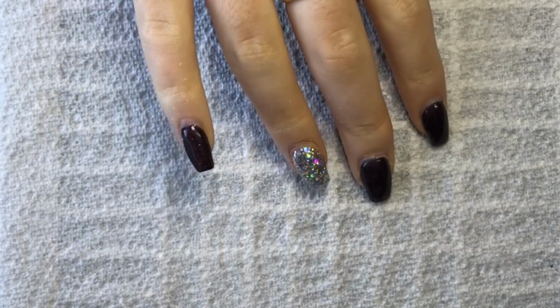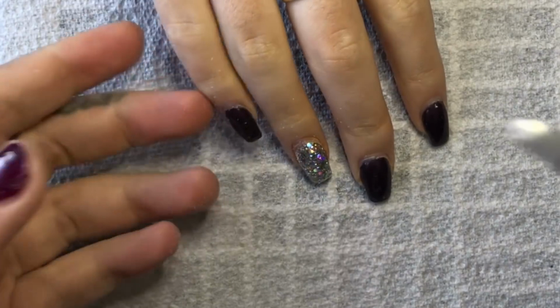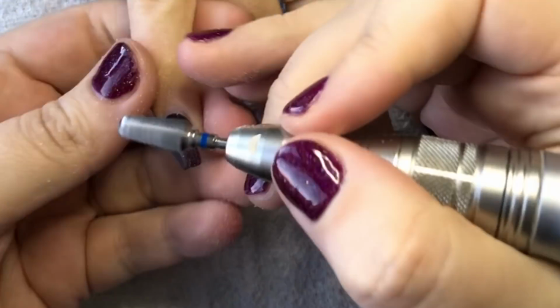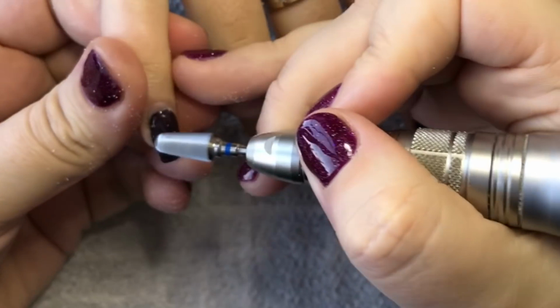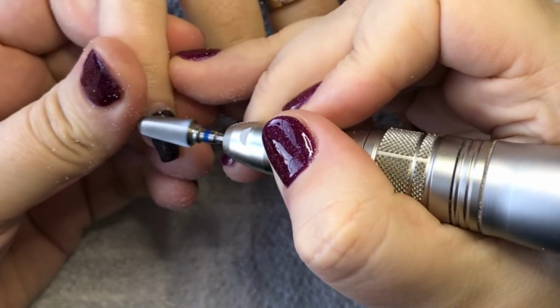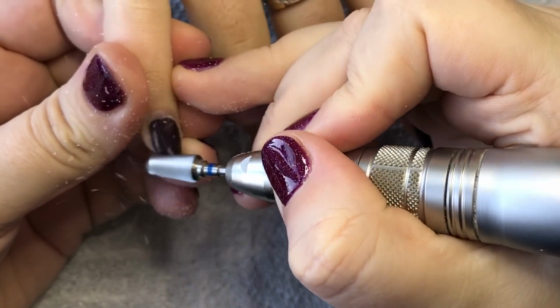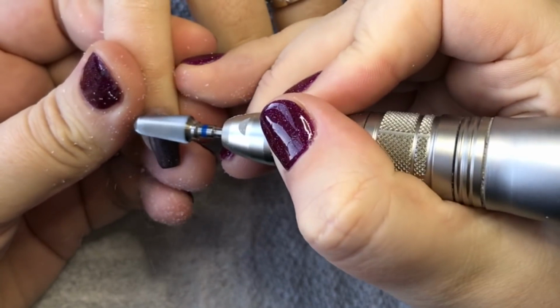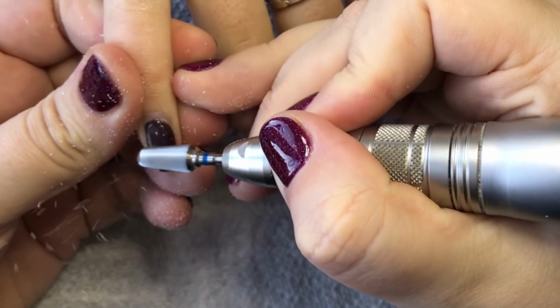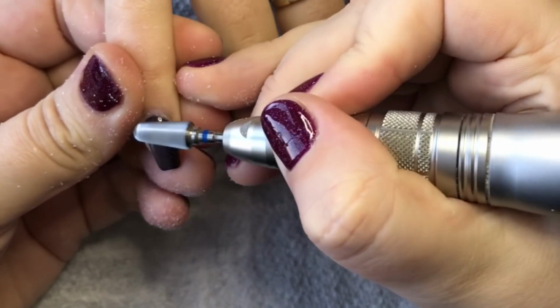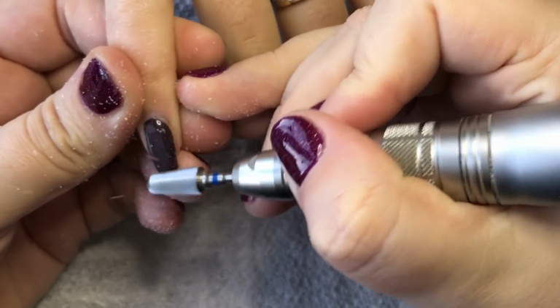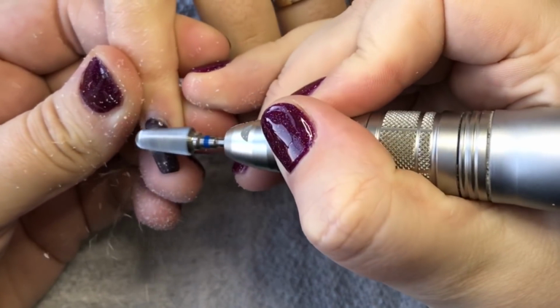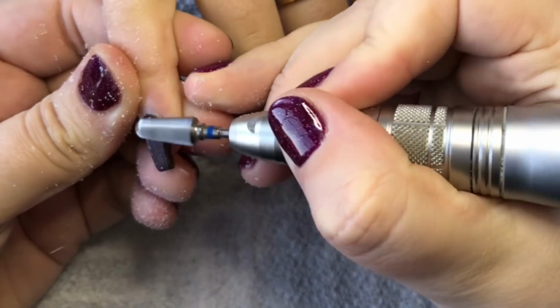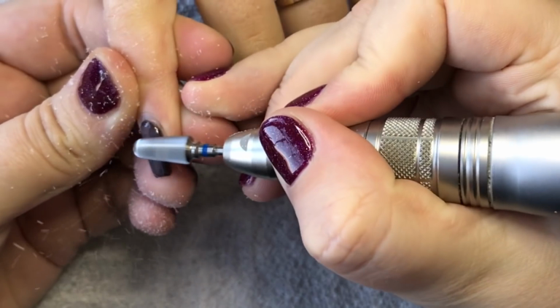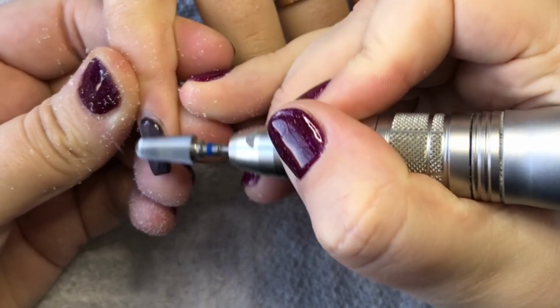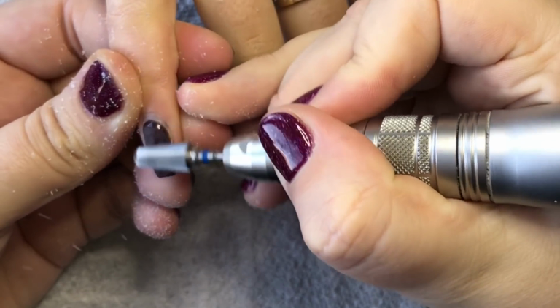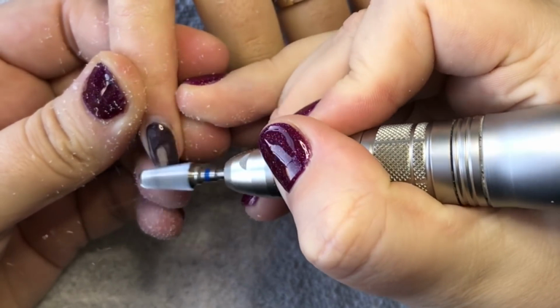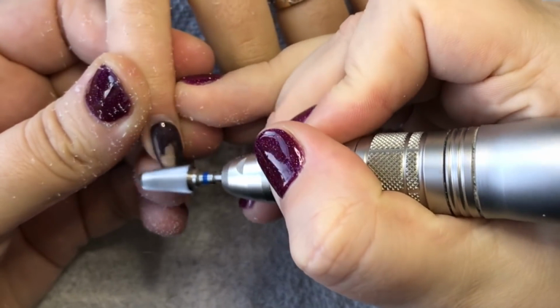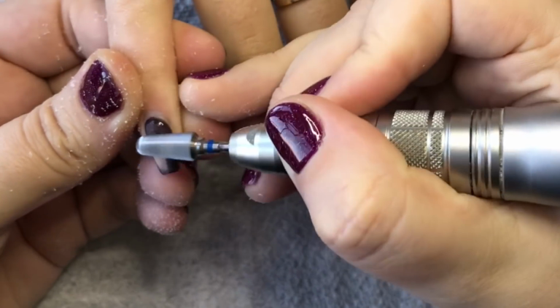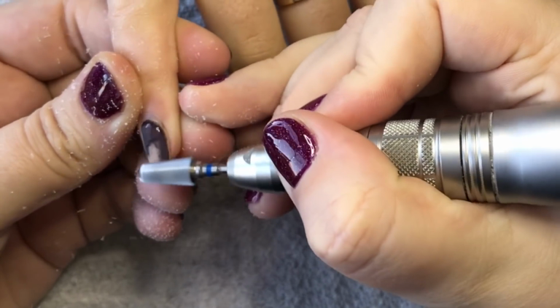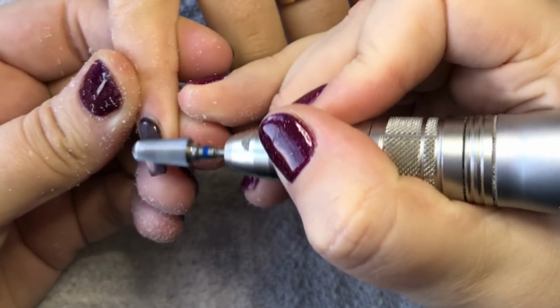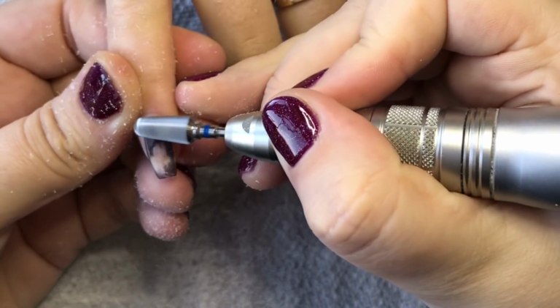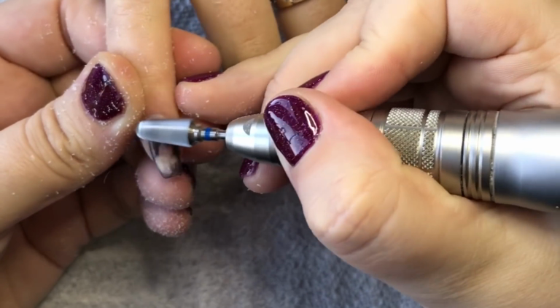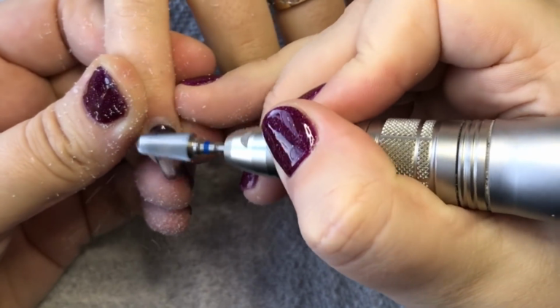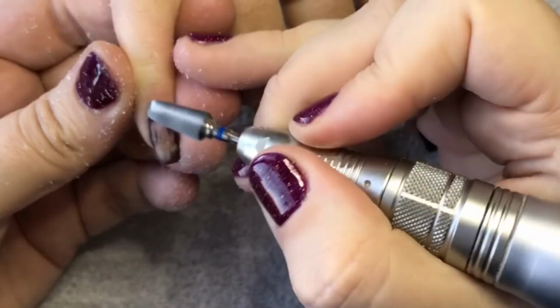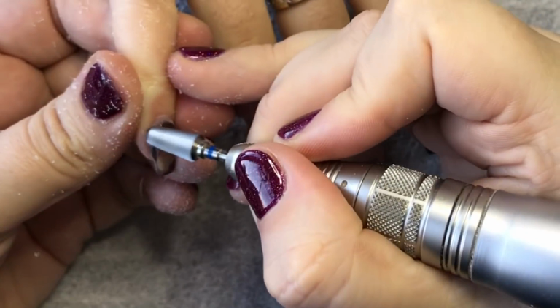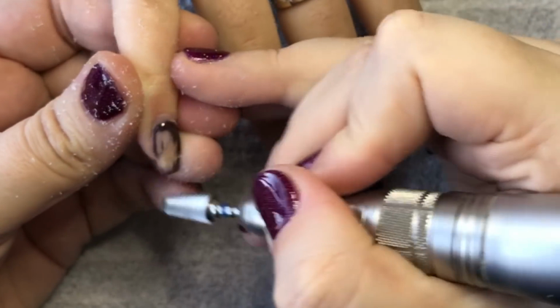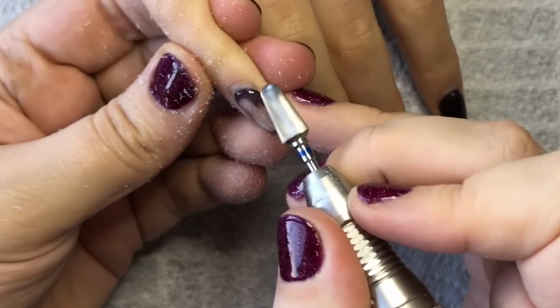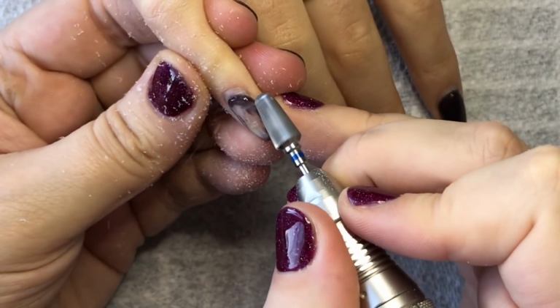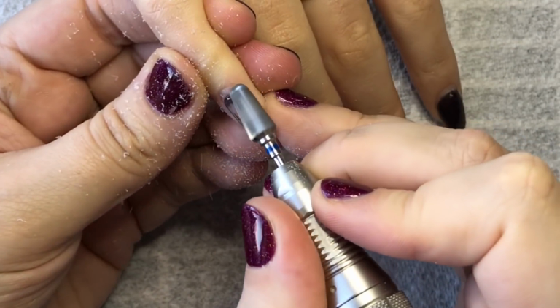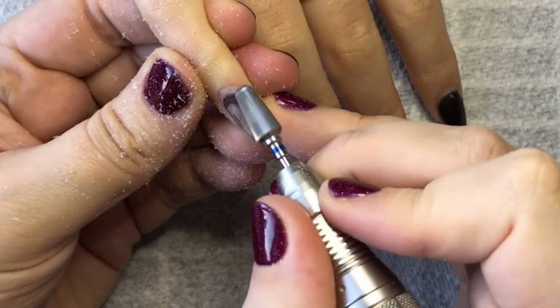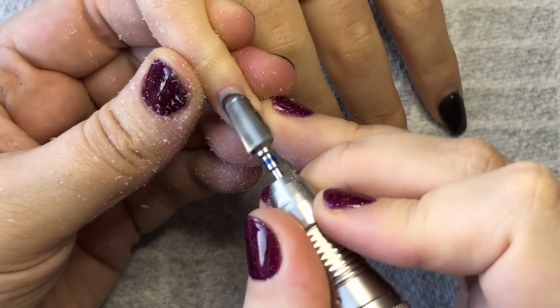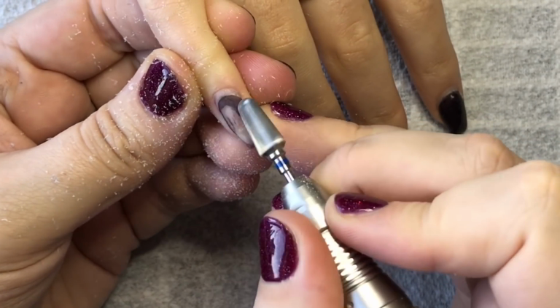Hey guys, welcome back to my YouTube channel. In this video I'm going to show you how I remove a previous design and prep the natural nail ready for a redesign.